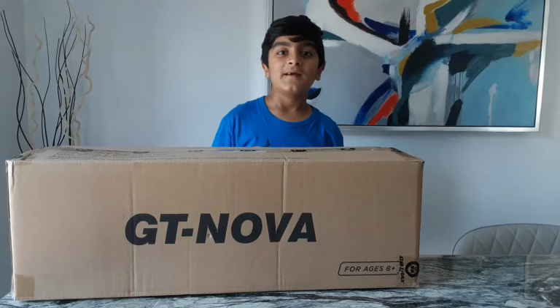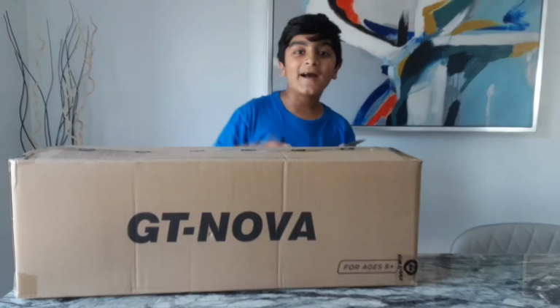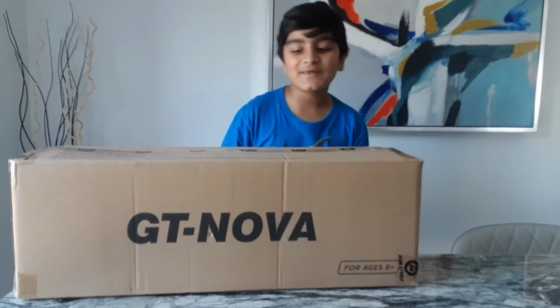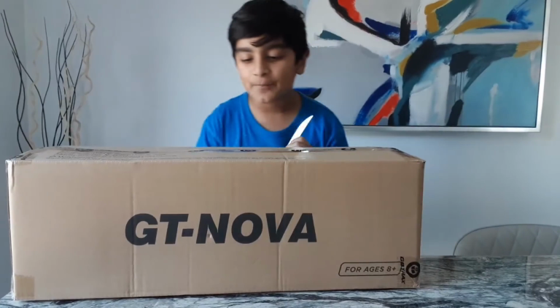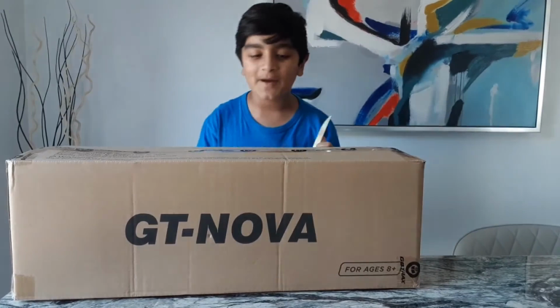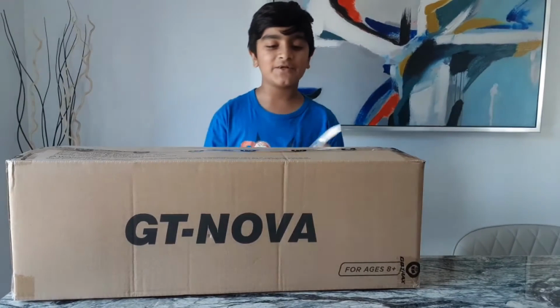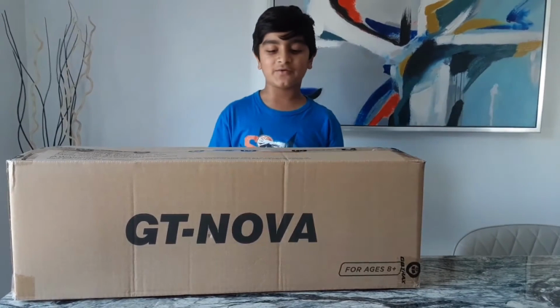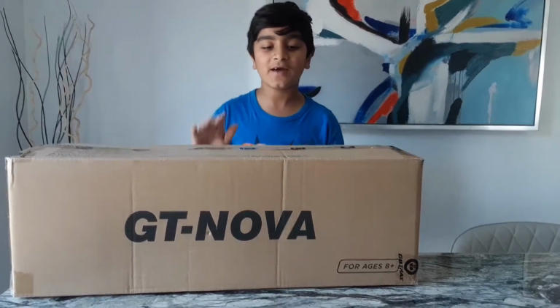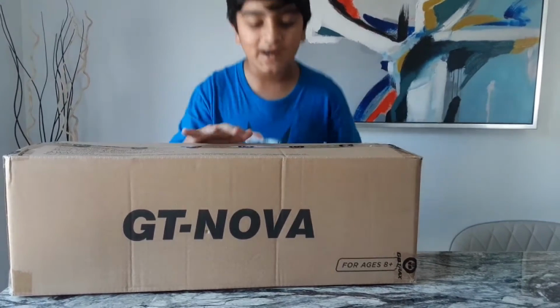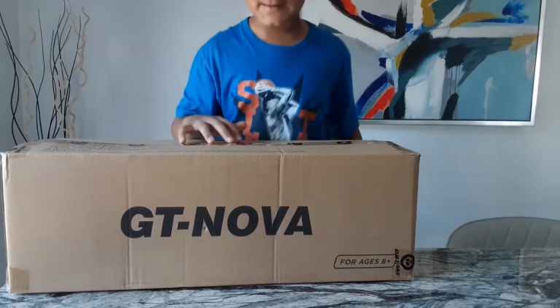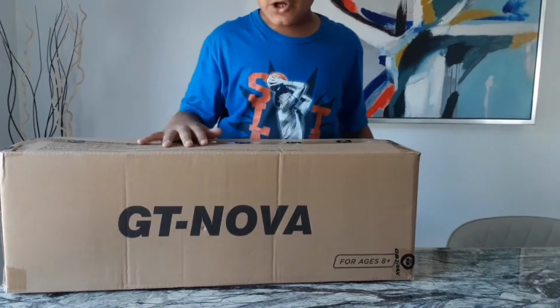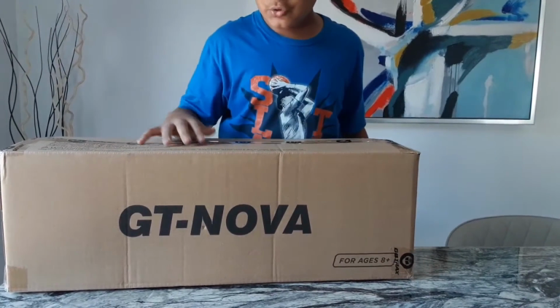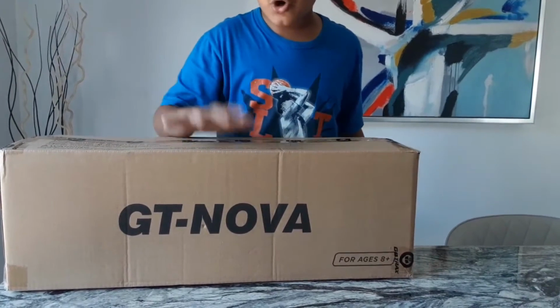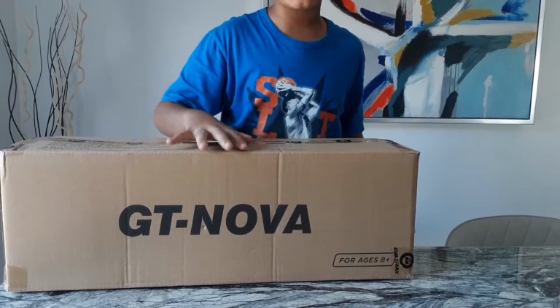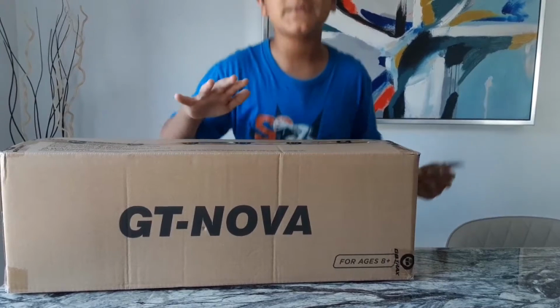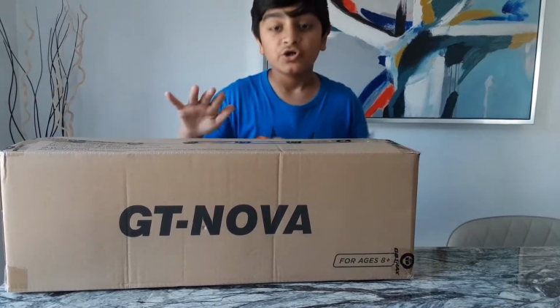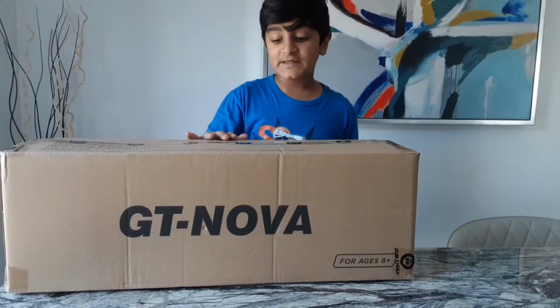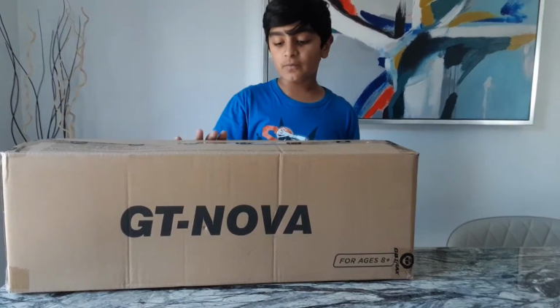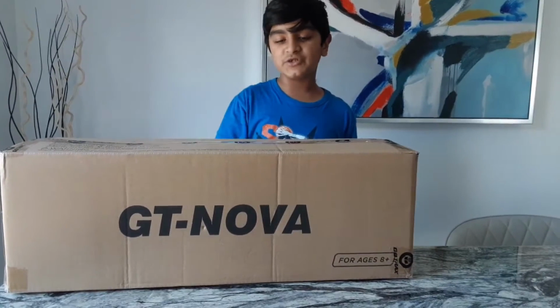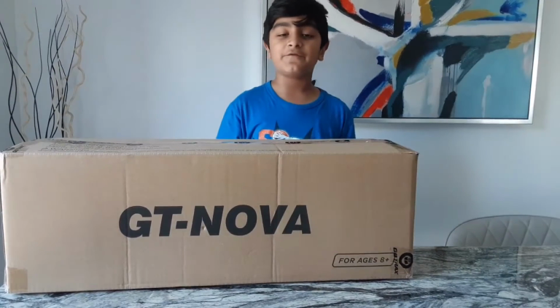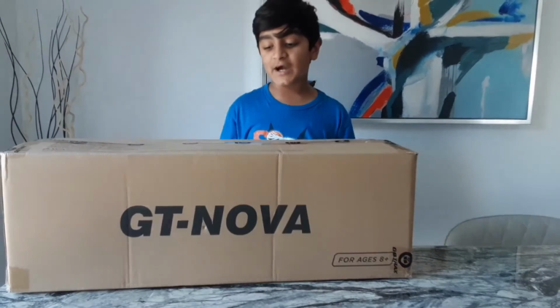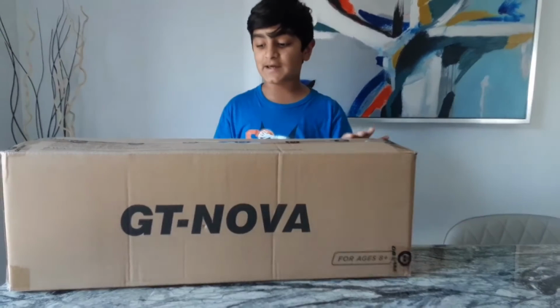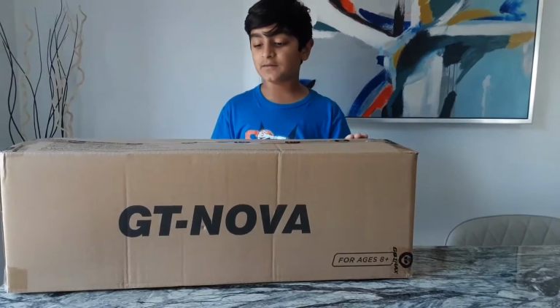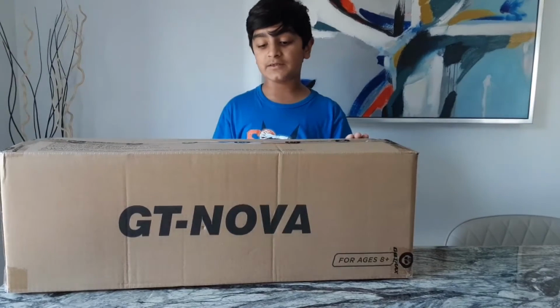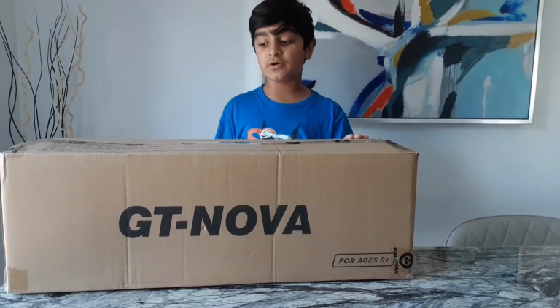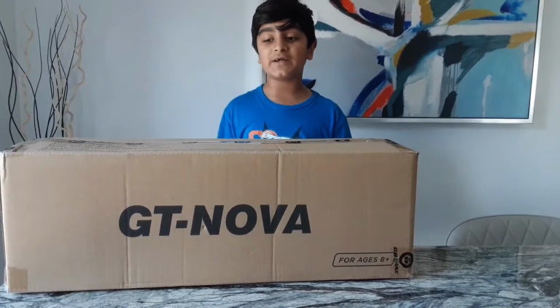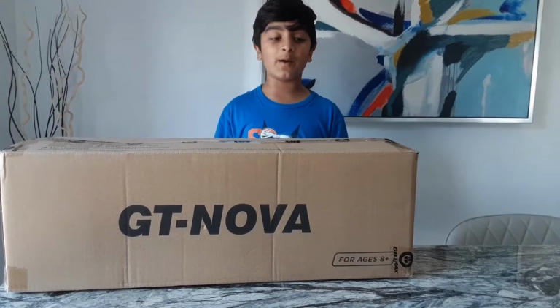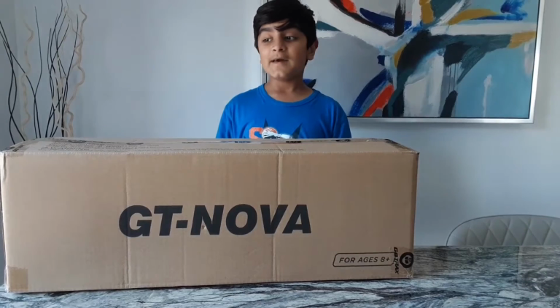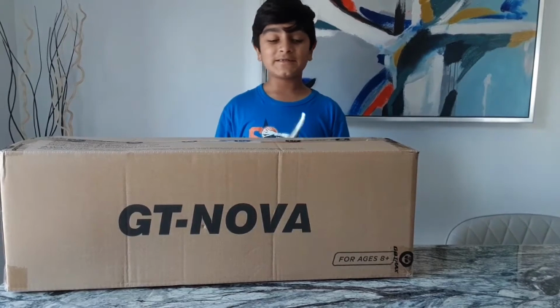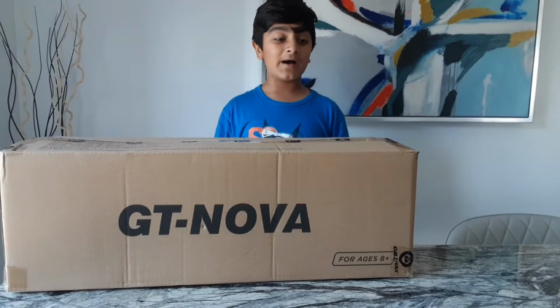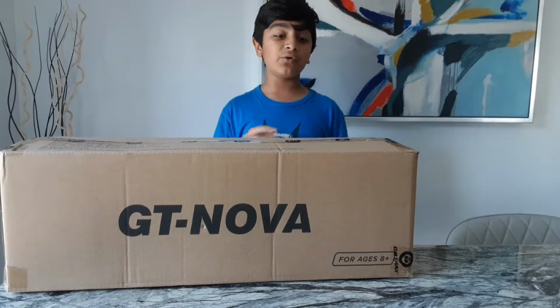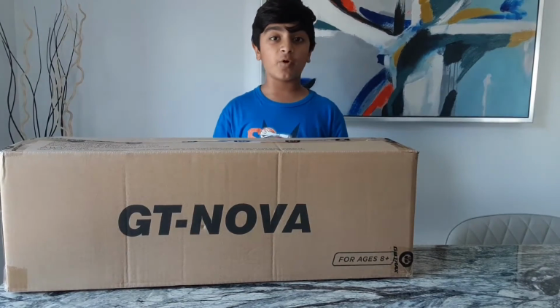Hey guys, what's up? Welcome back to my channel. Today we got this new GoTrax GT Nova — GT stands for GoTrax — and it's my new hoverboard.